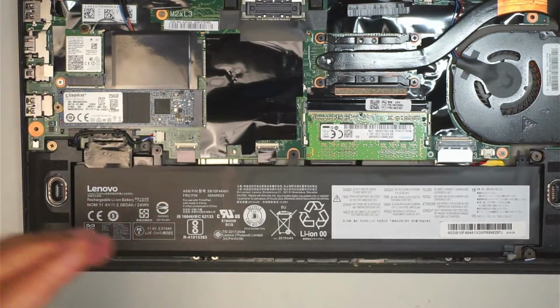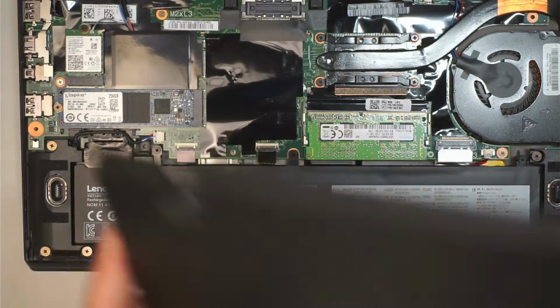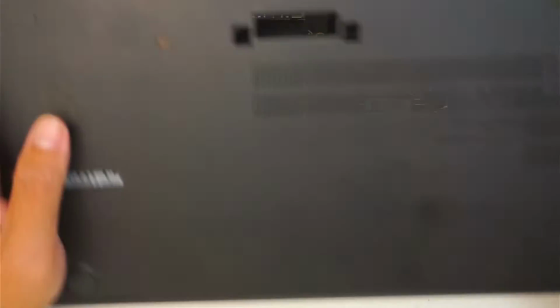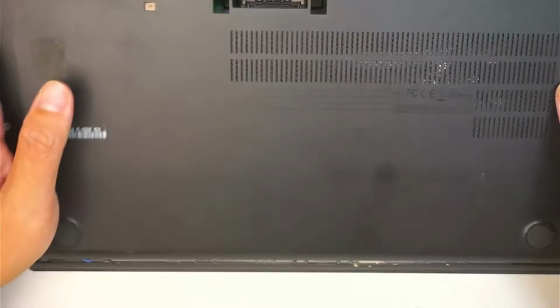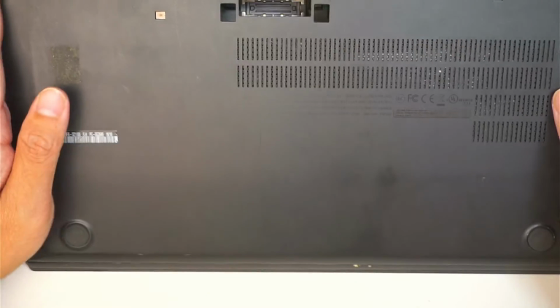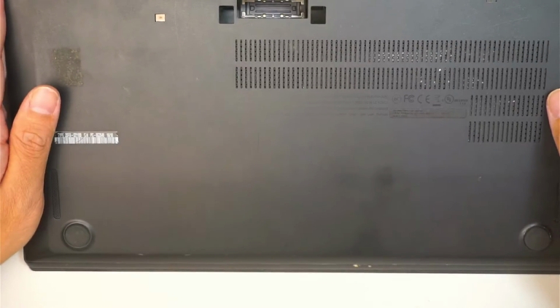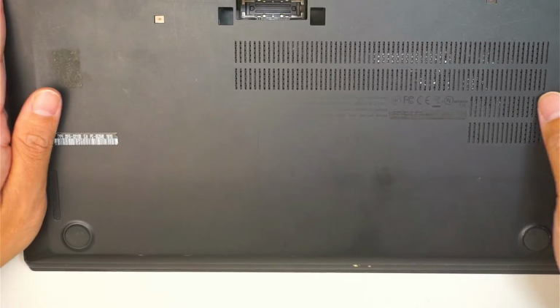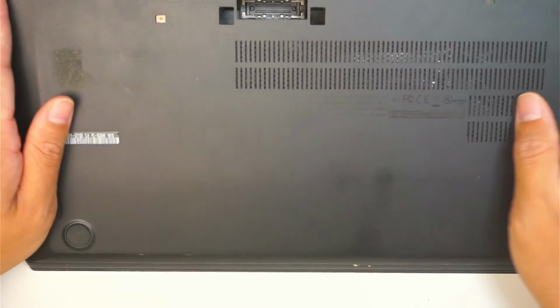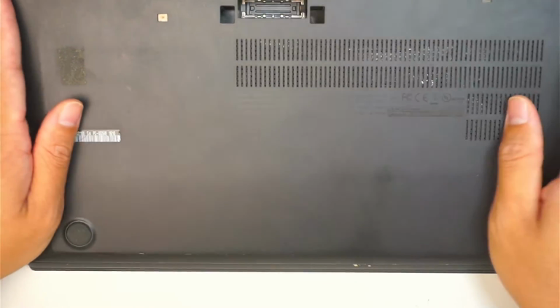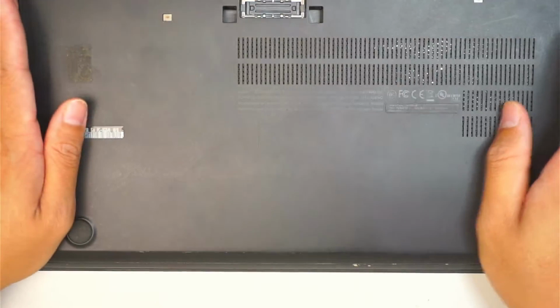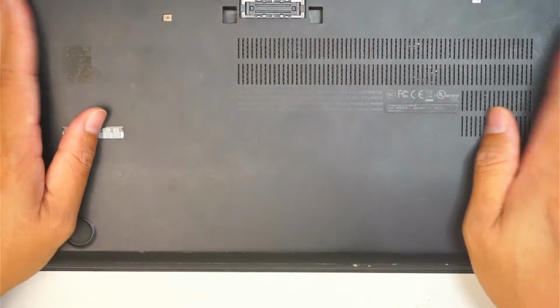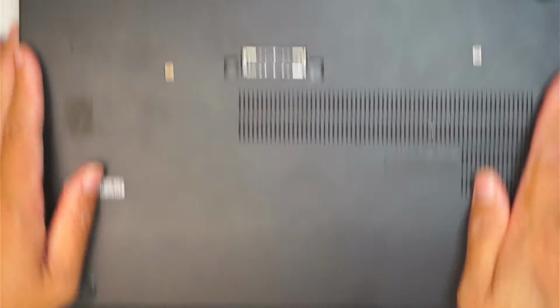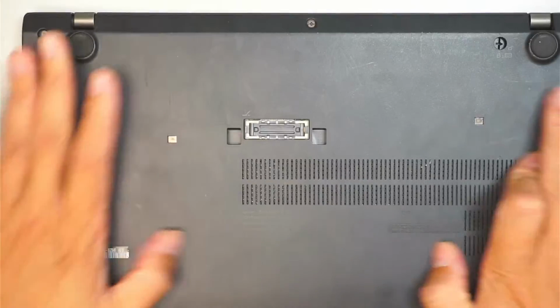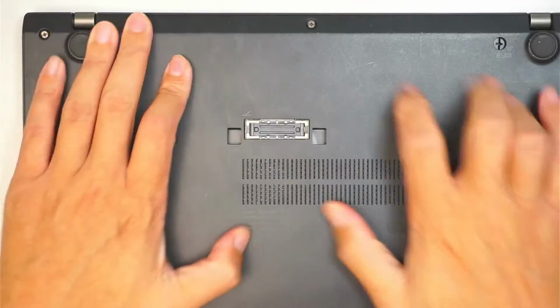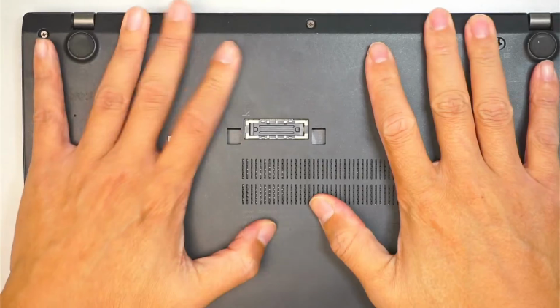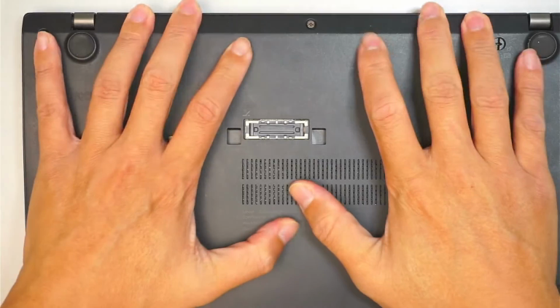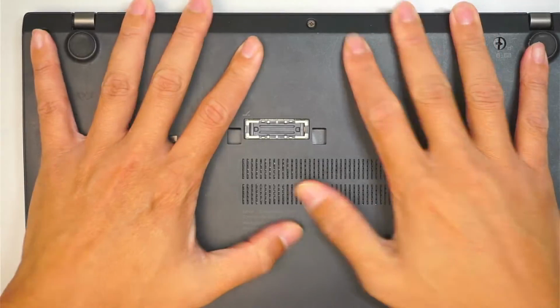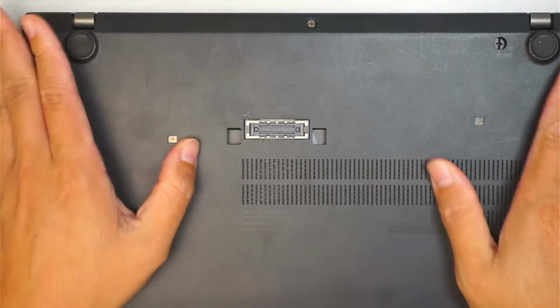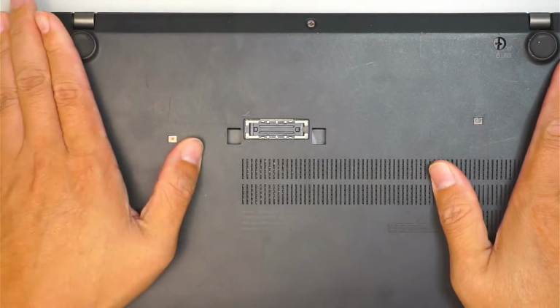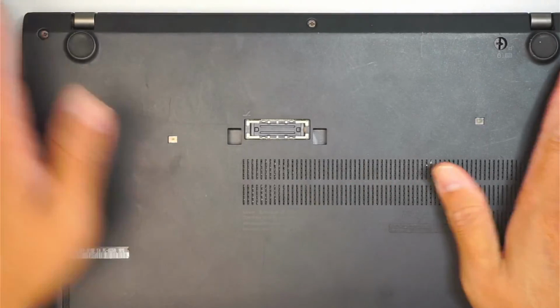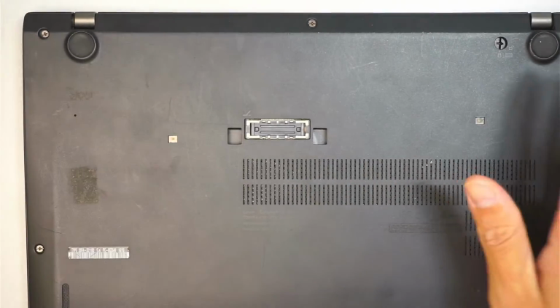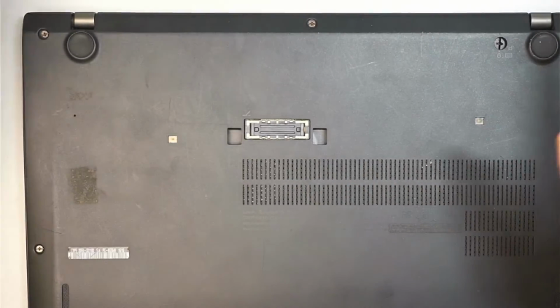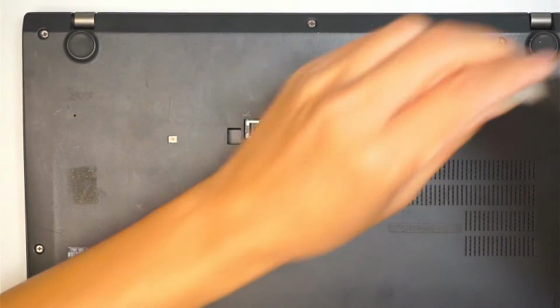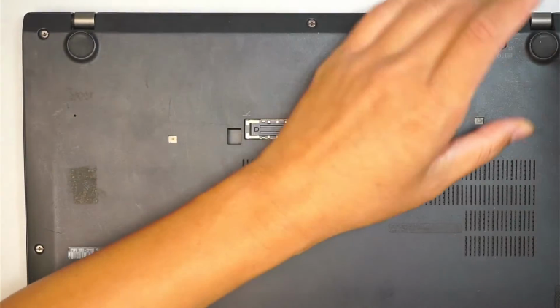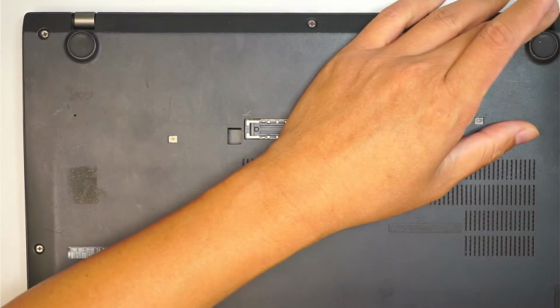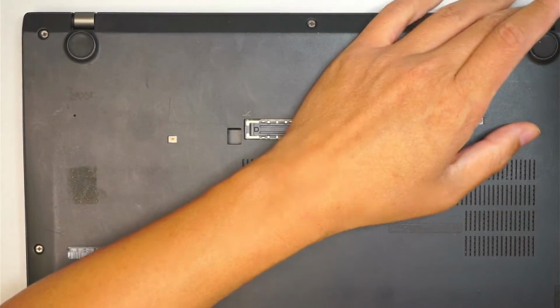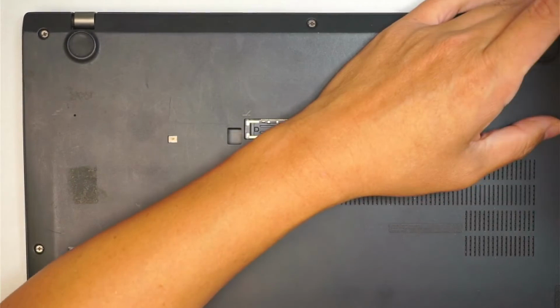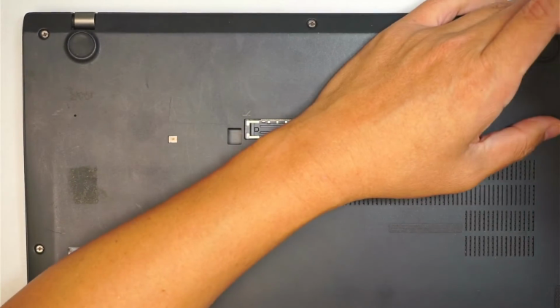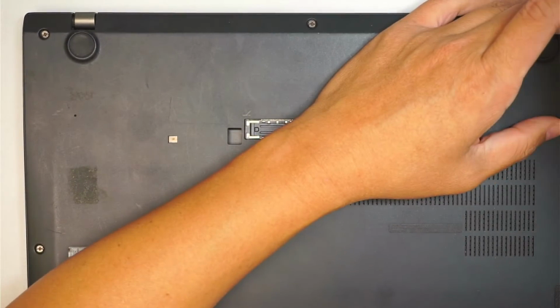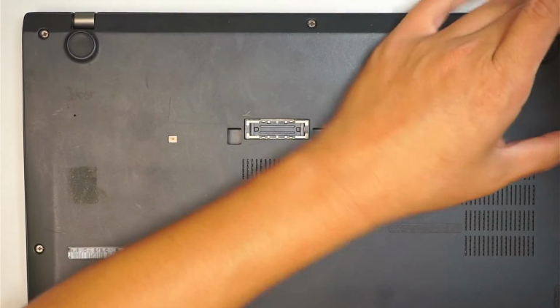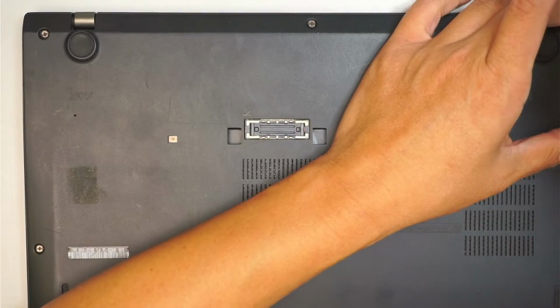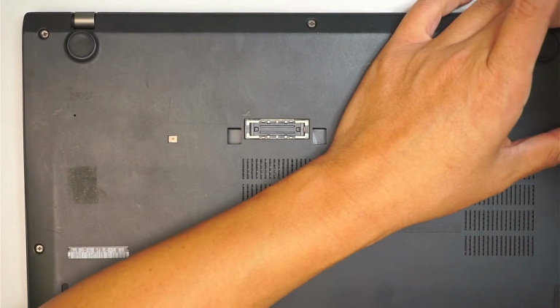Do not forget the back cover — put it back in. And that should do it.